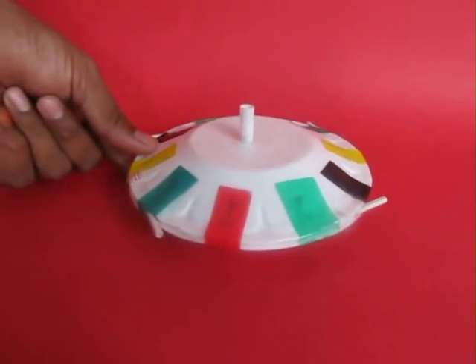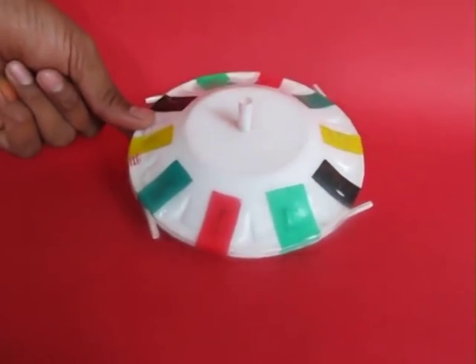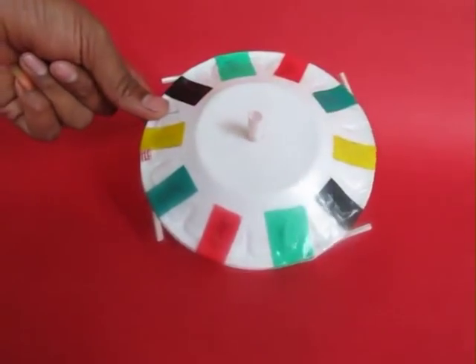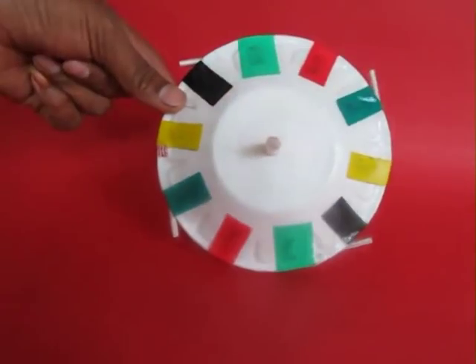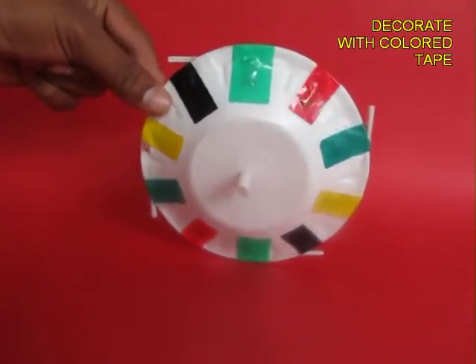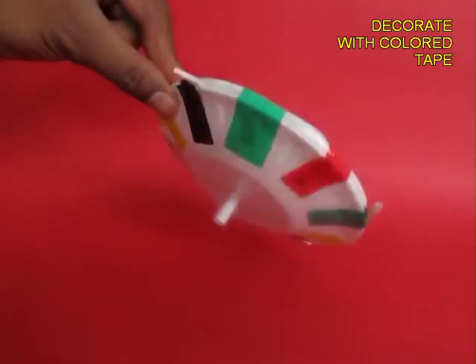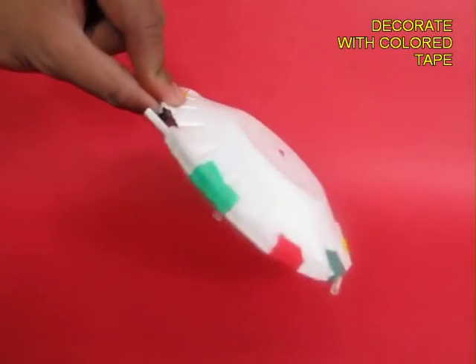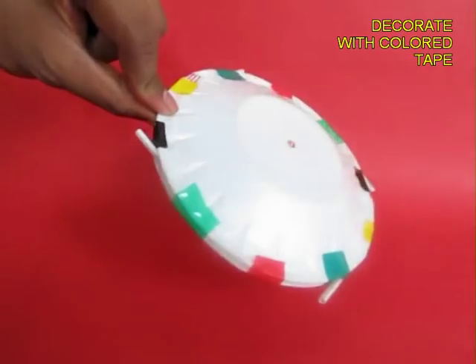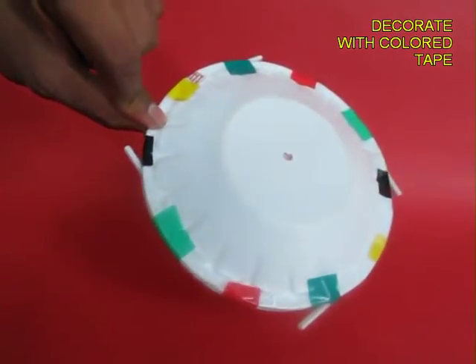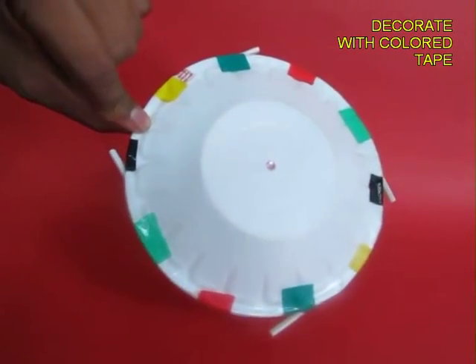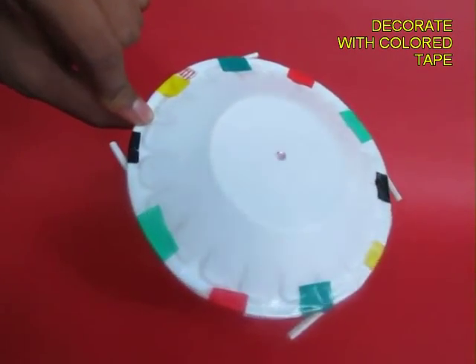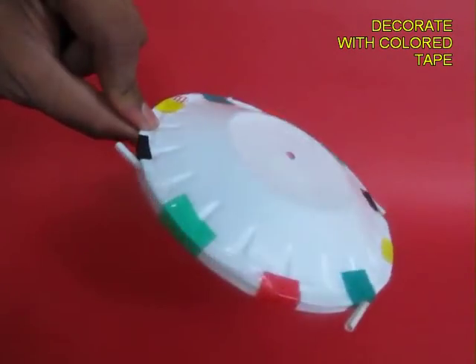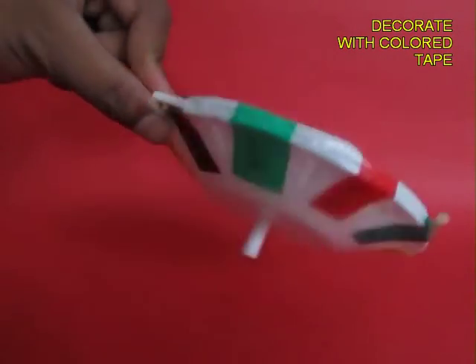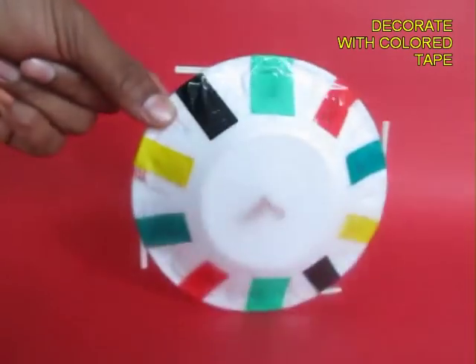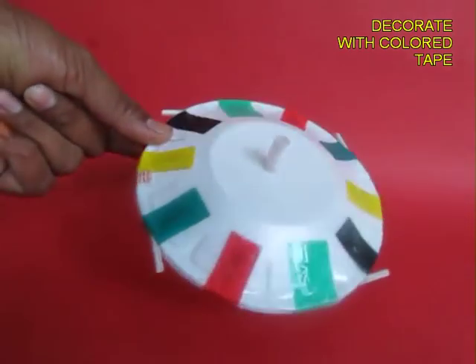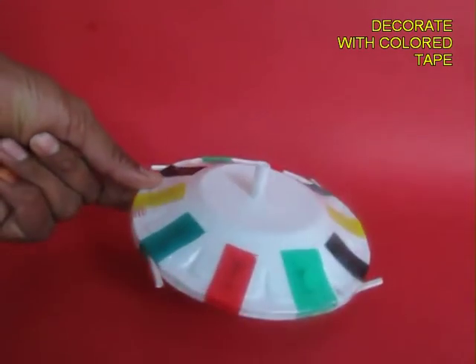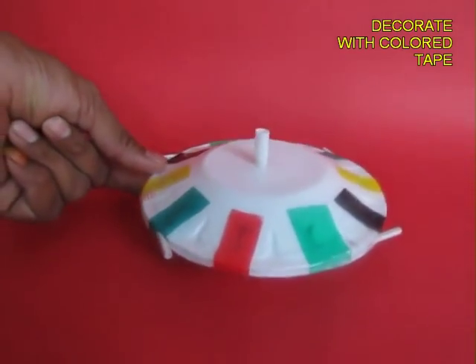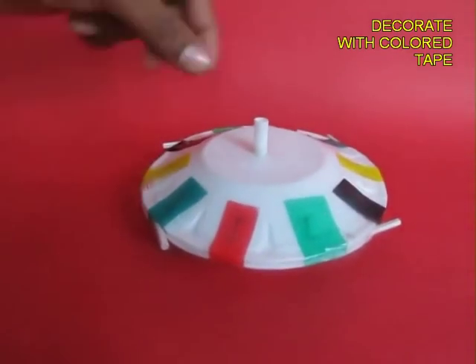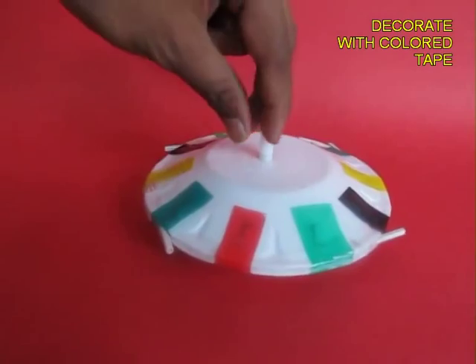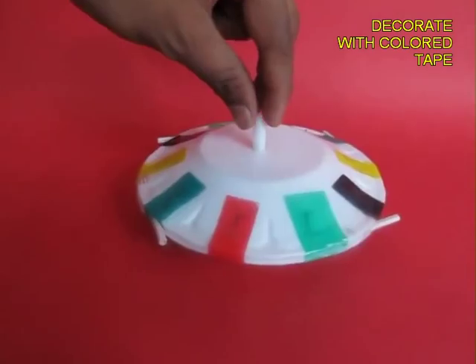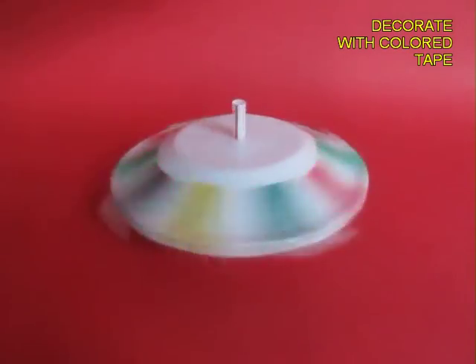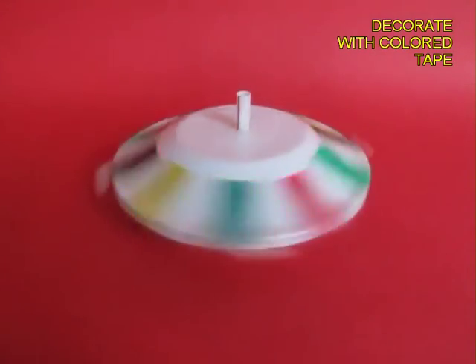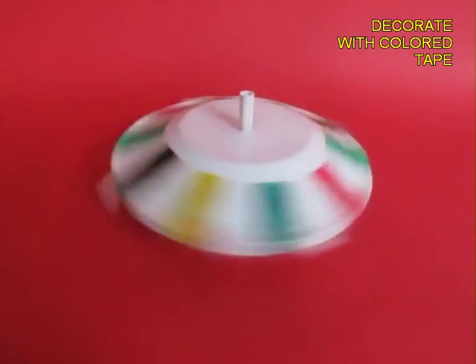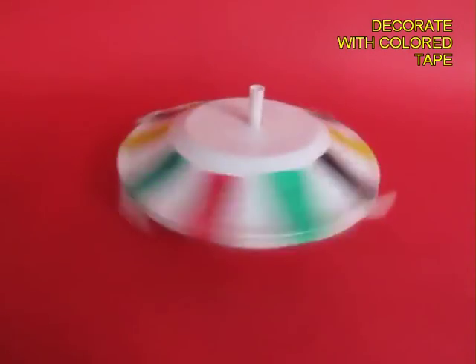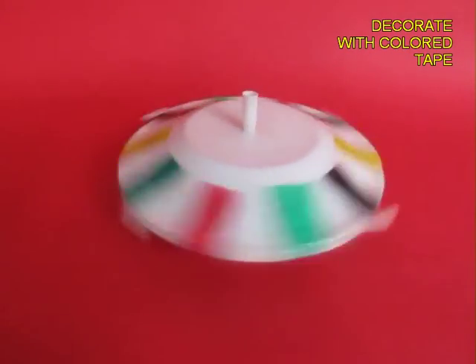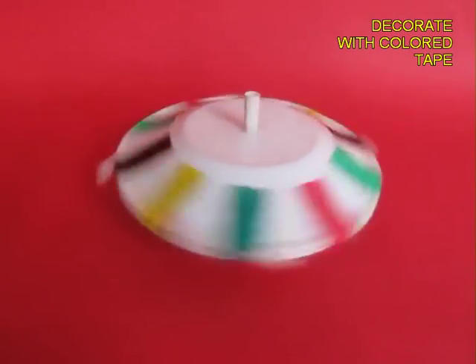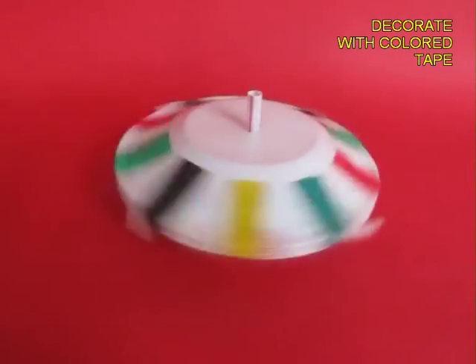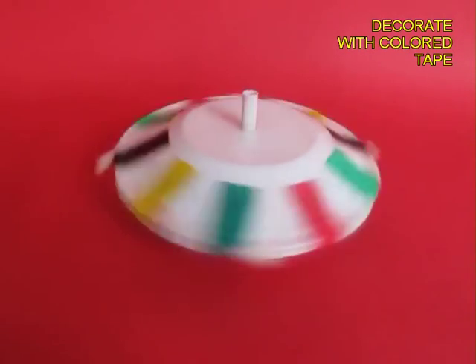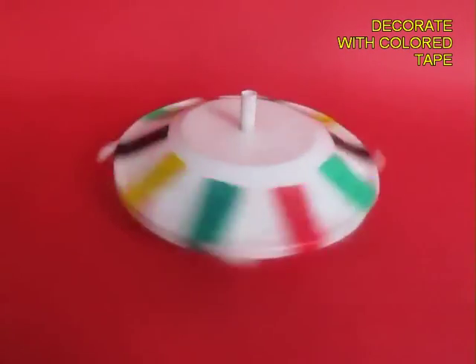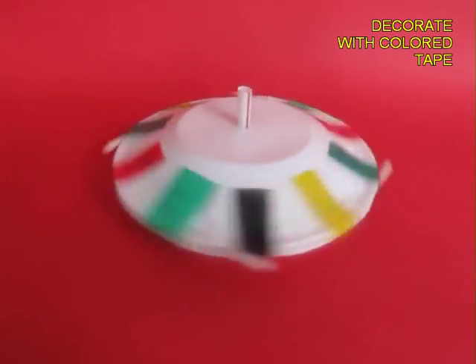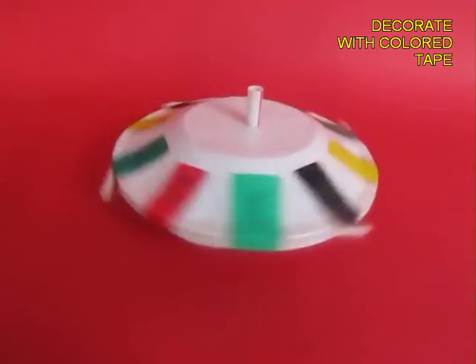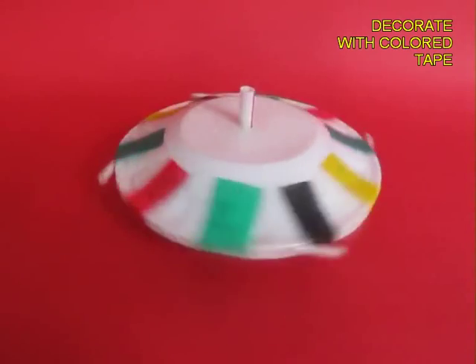Decorate with colorful tape to make them look very beautiful. Look at the pivot at the bottom. Now hold the fat straw, give it a twirl, and your spaceship will keep spinning for a very long time.